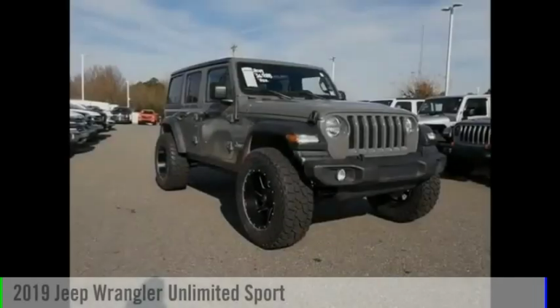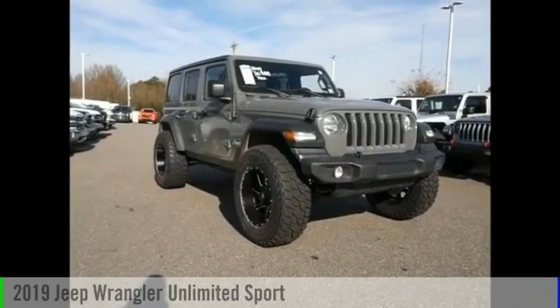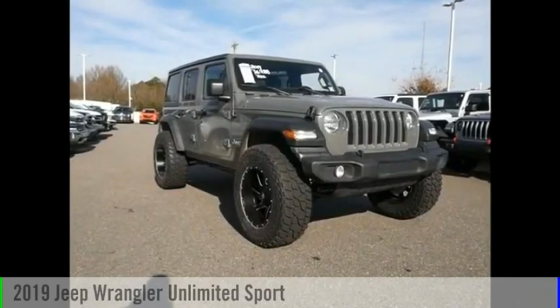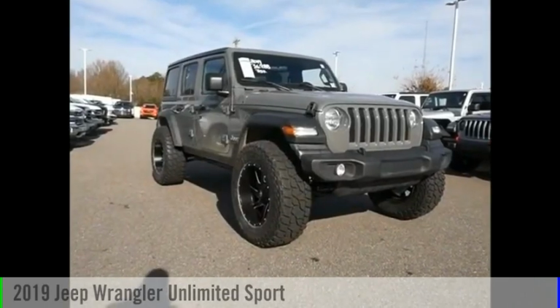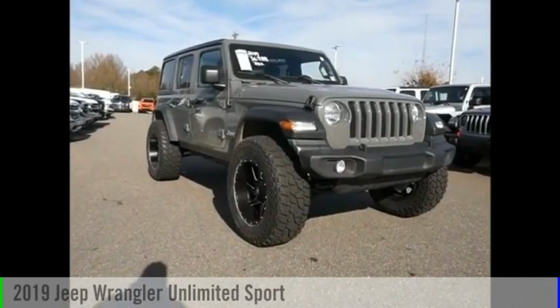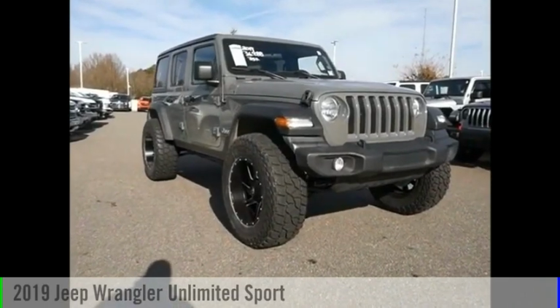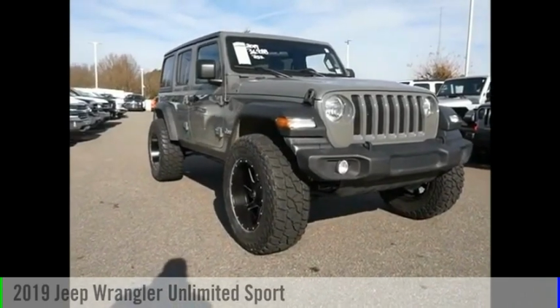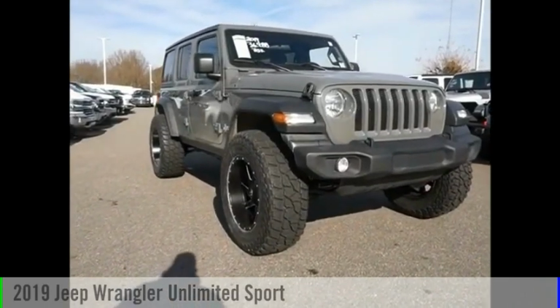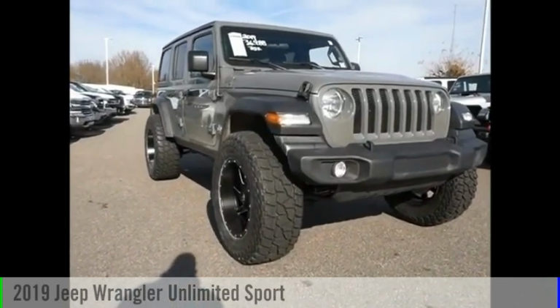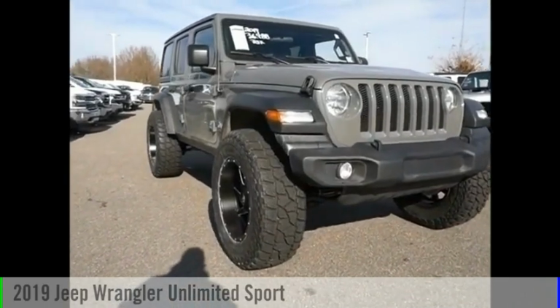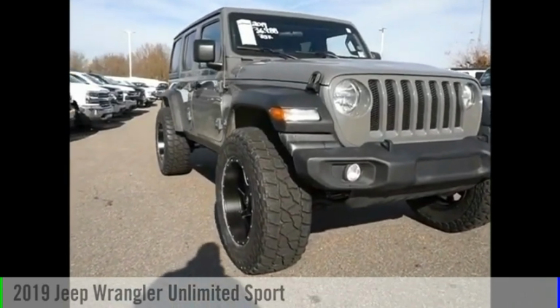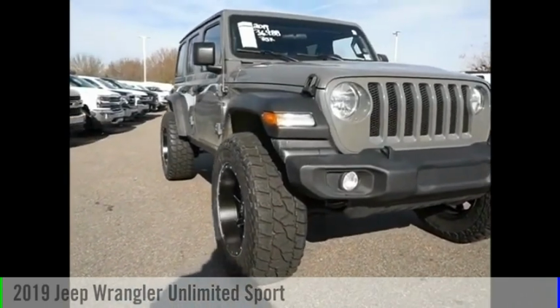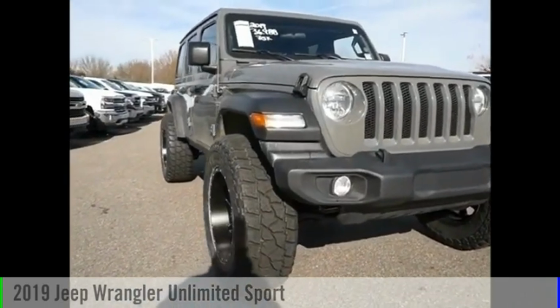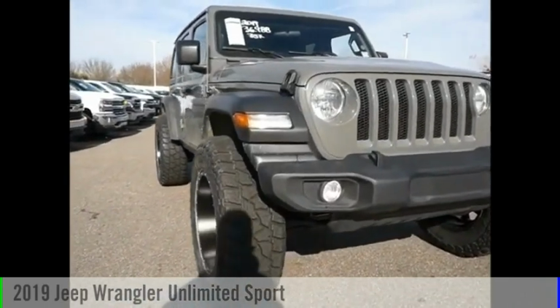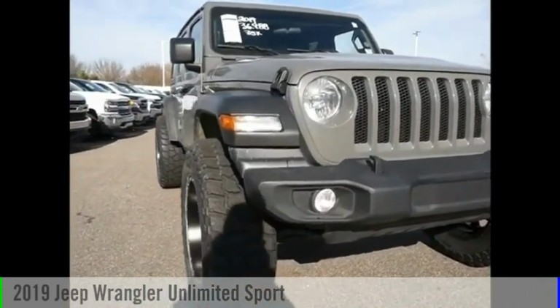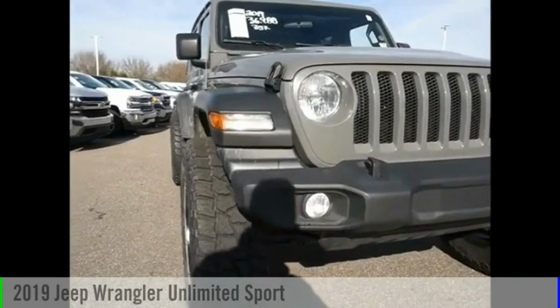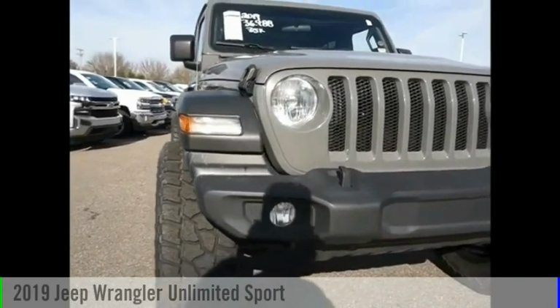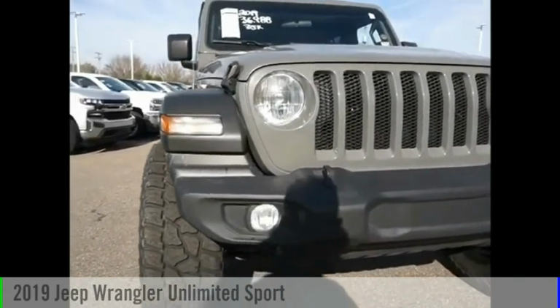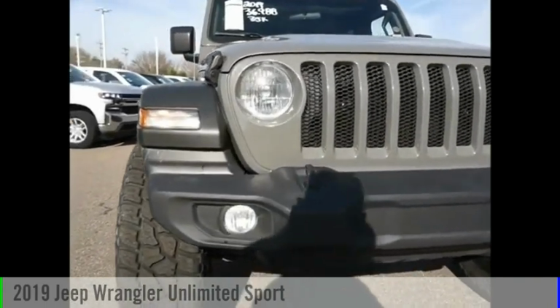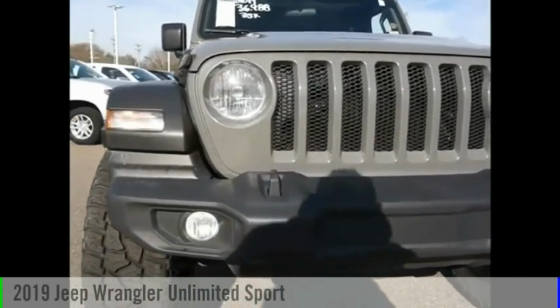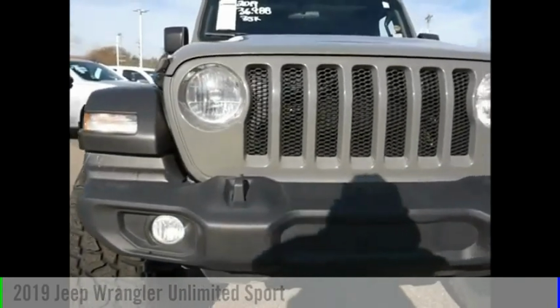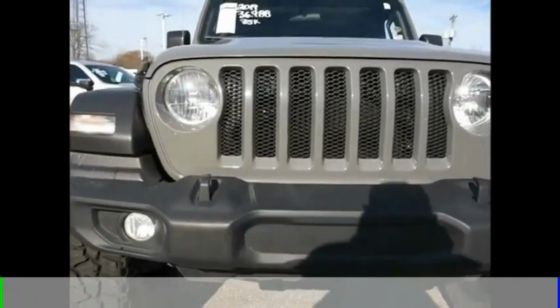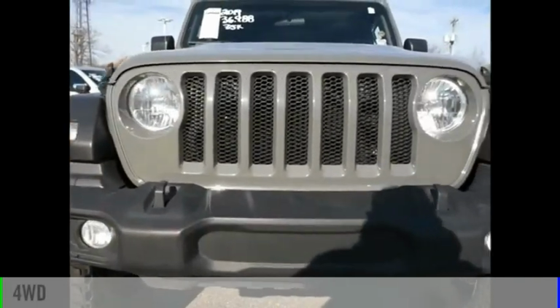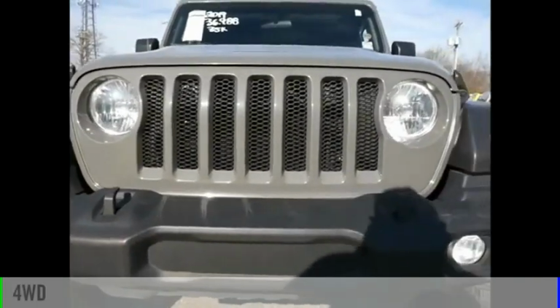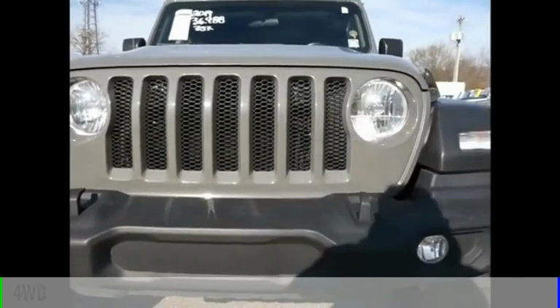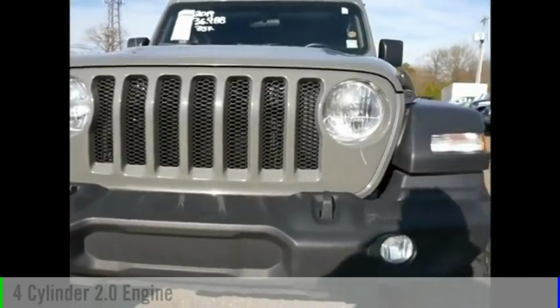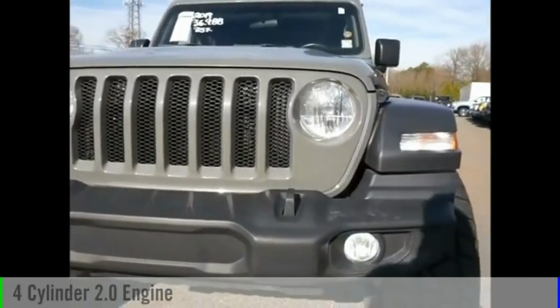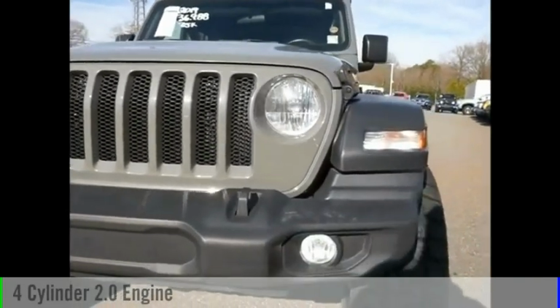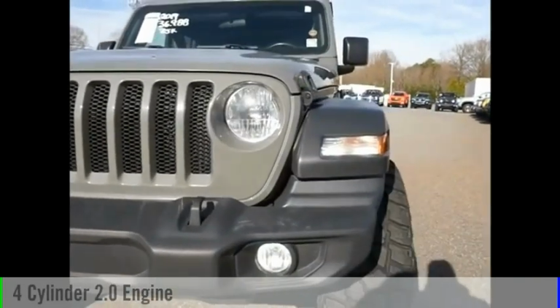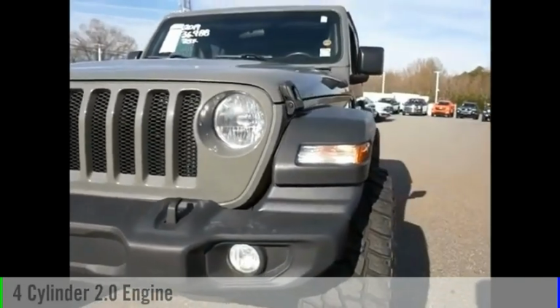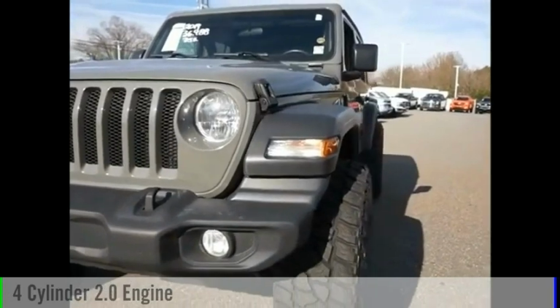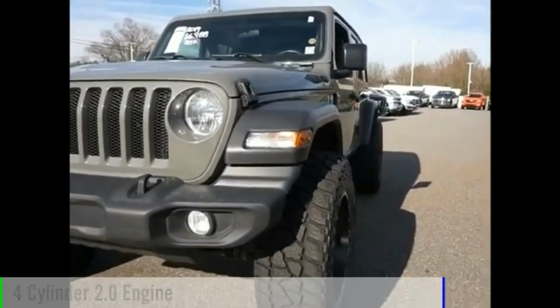Looking for the right vehicle? Check out the 2019 Jeep Wrangler Unlimited. This vehicle is powered by a four-wheel drive, four-cylinder, 2.0 liter engine.